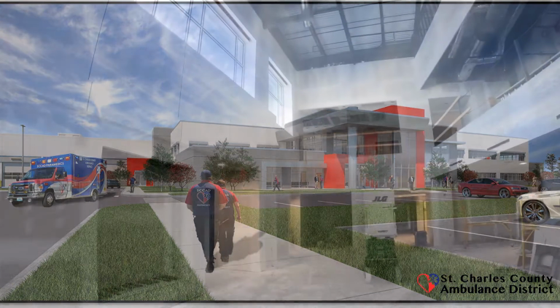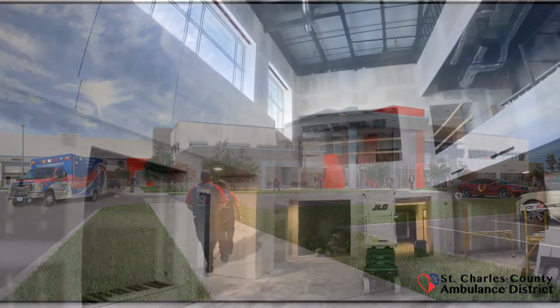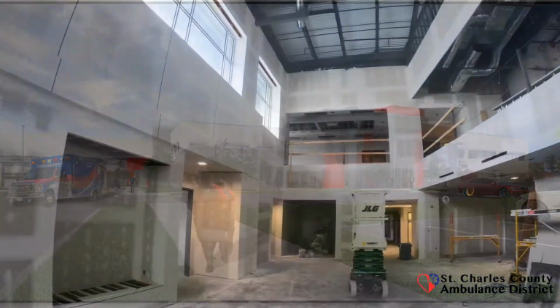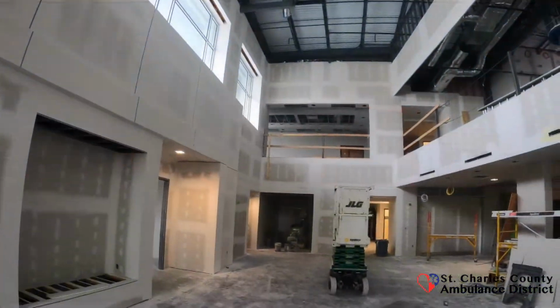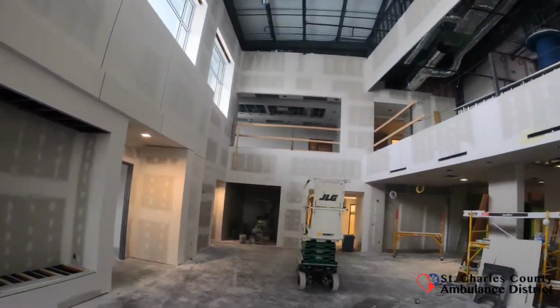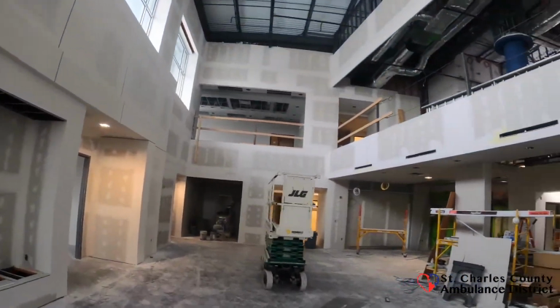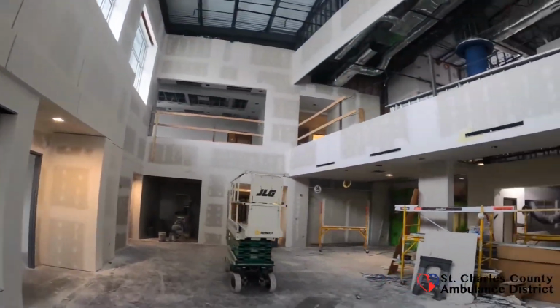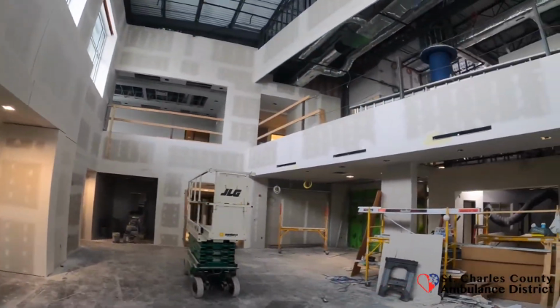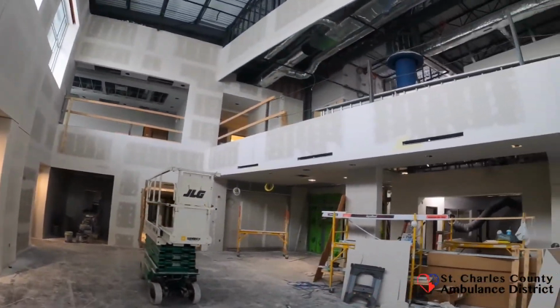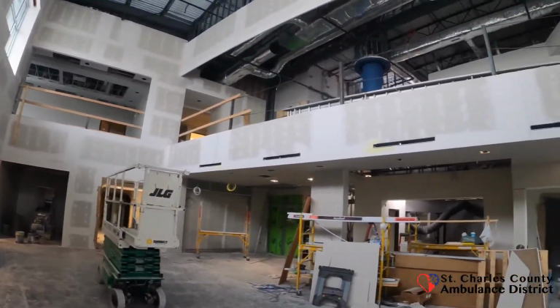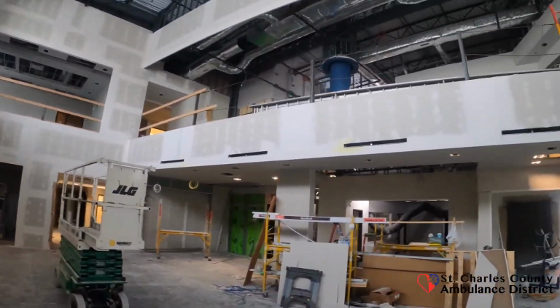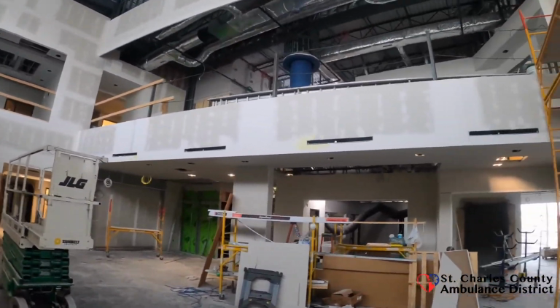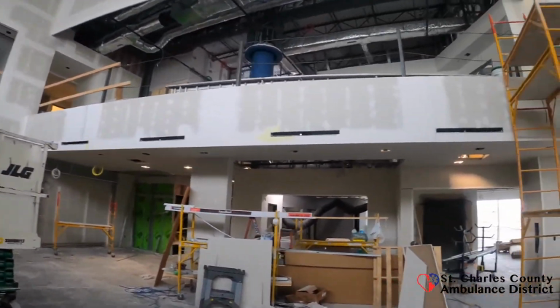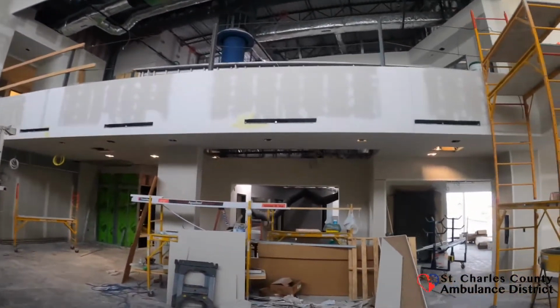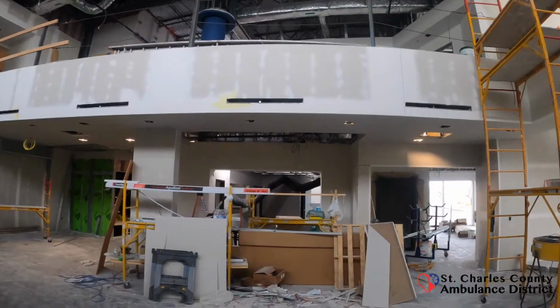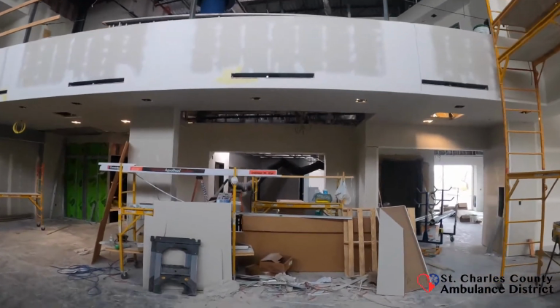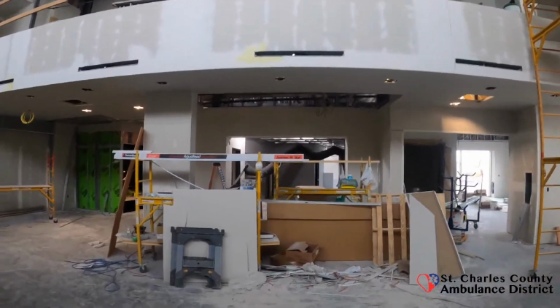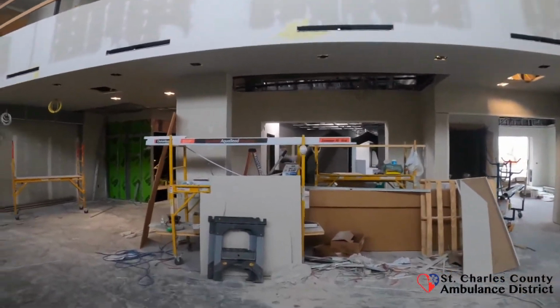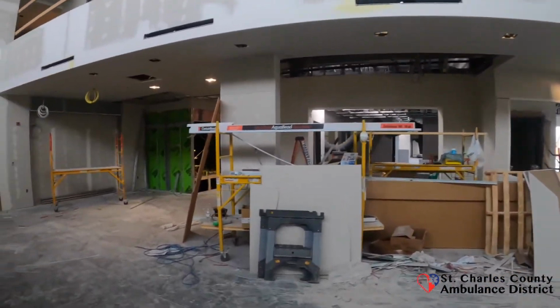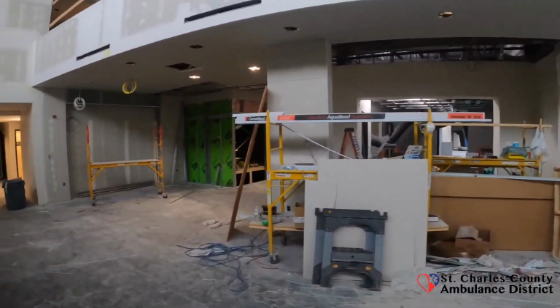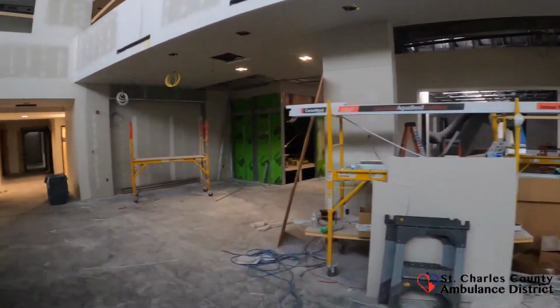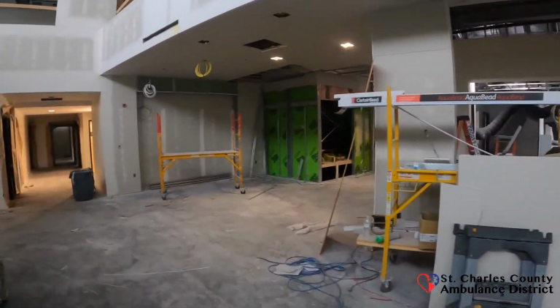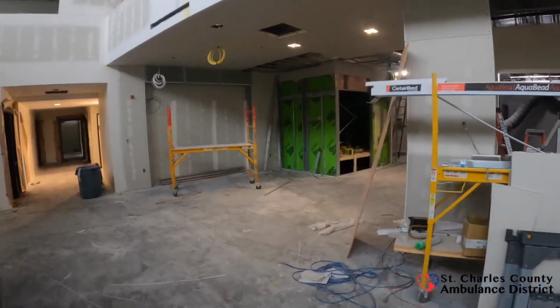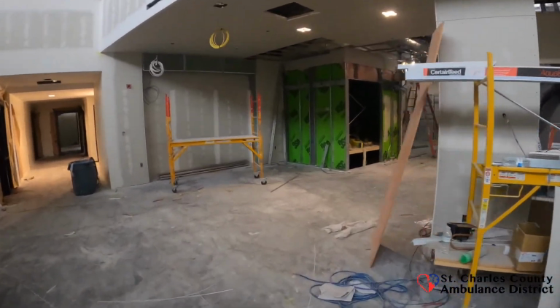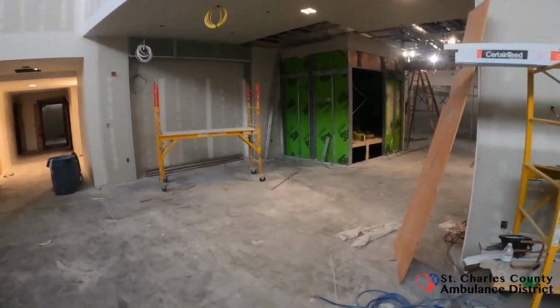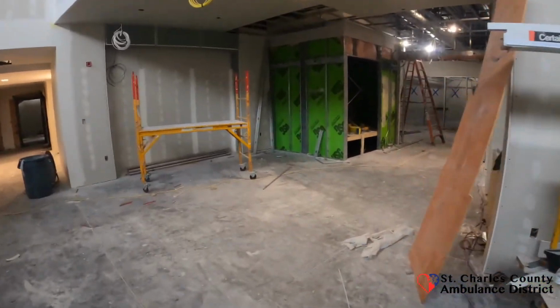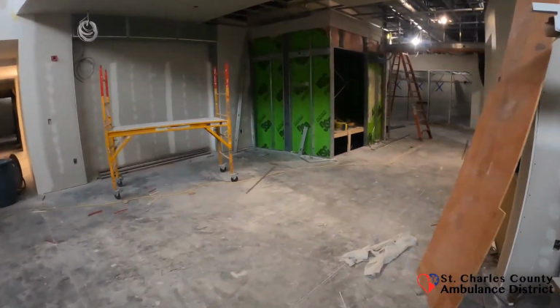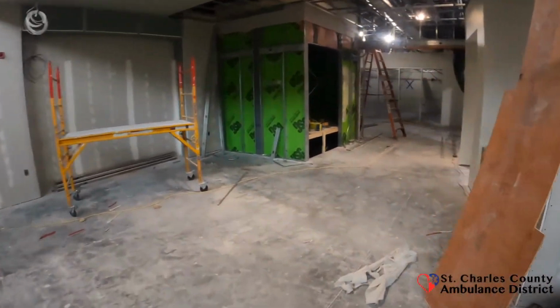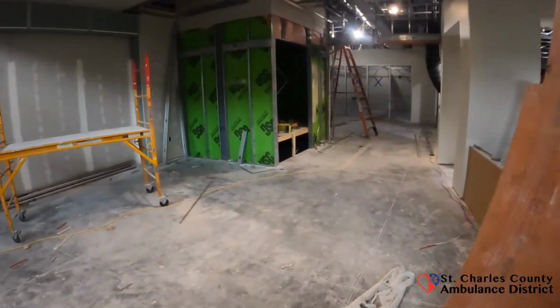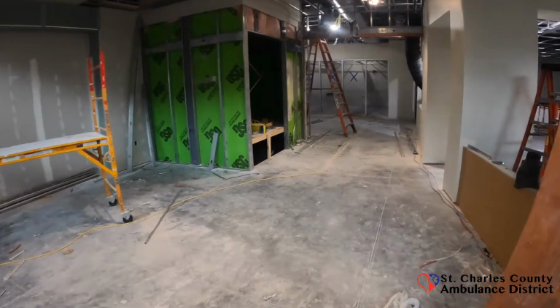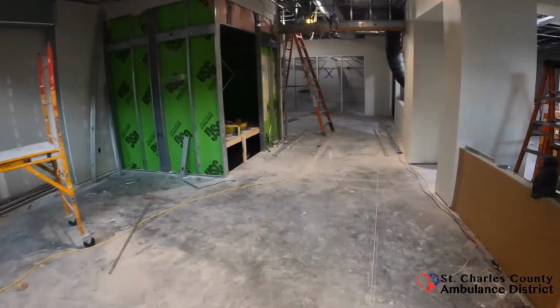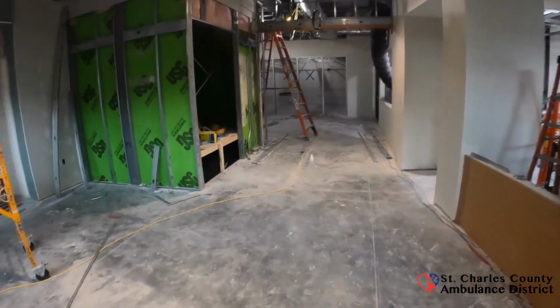We're going to start today in our lobby, and you can see they've made a lot of progress here. Off to the right is our community room, there's the main reception desk, and we're going to head across here to the training center.